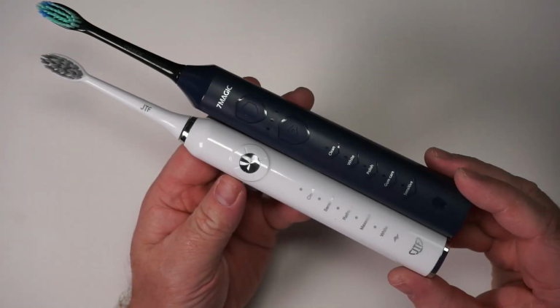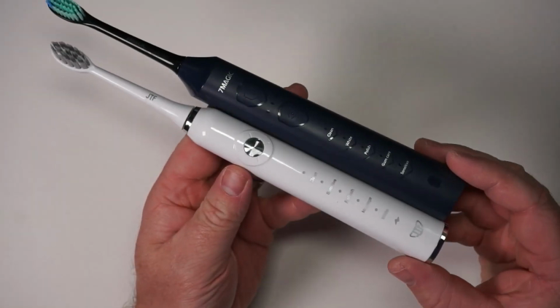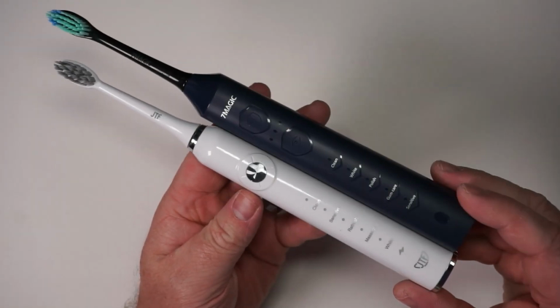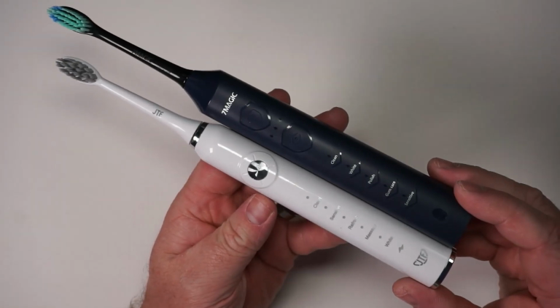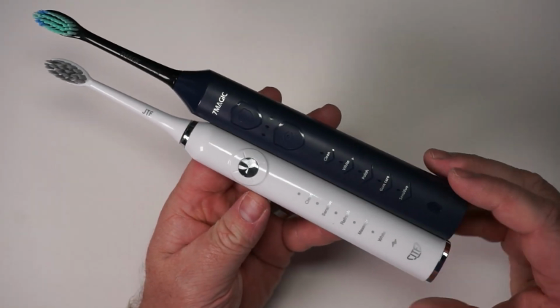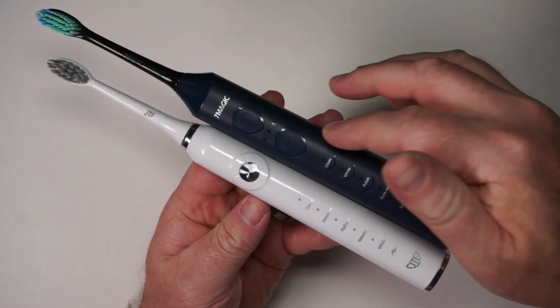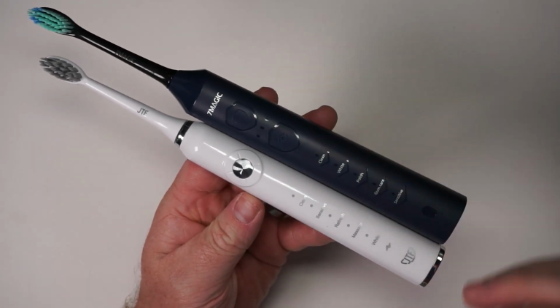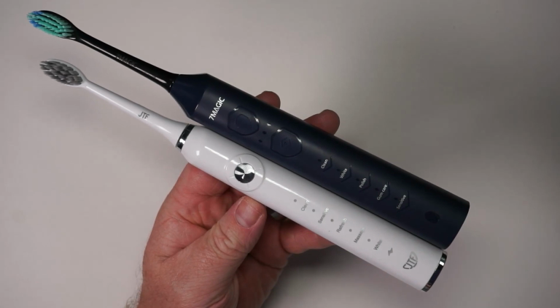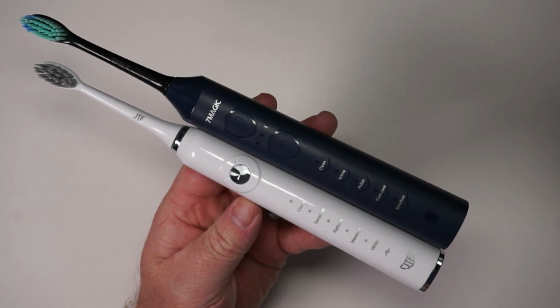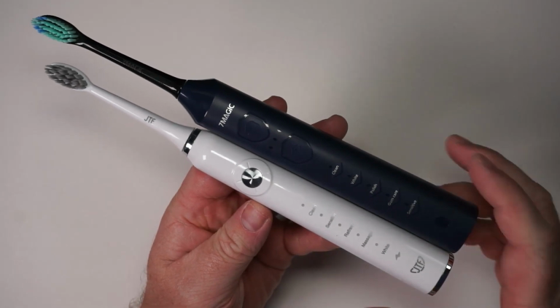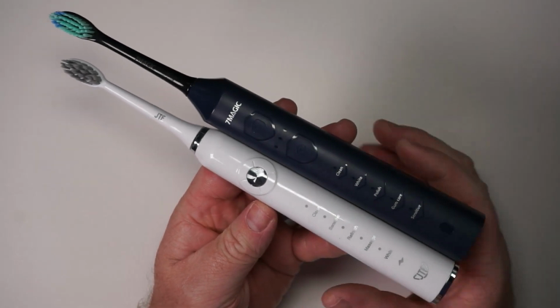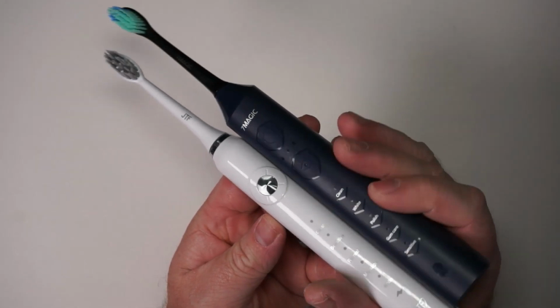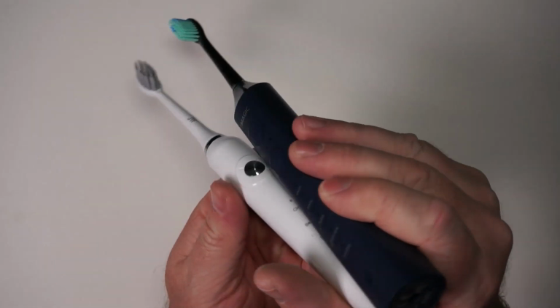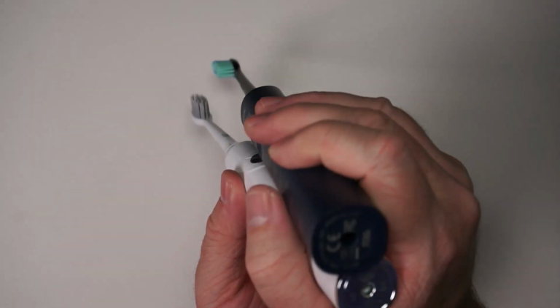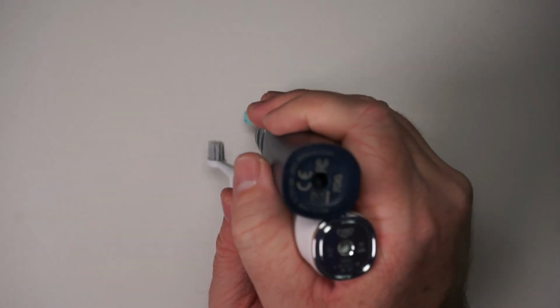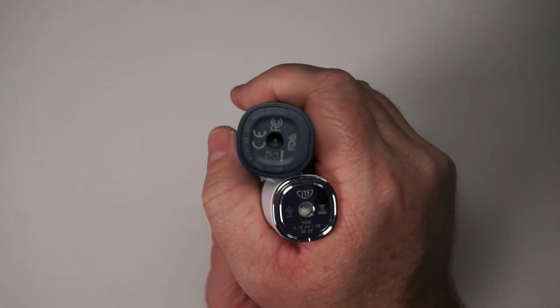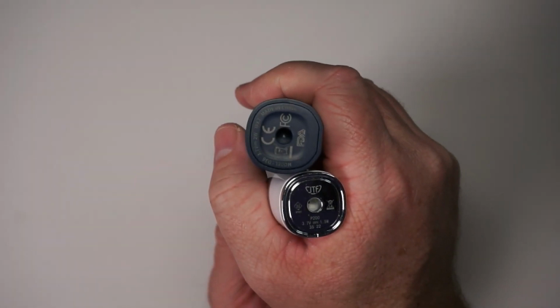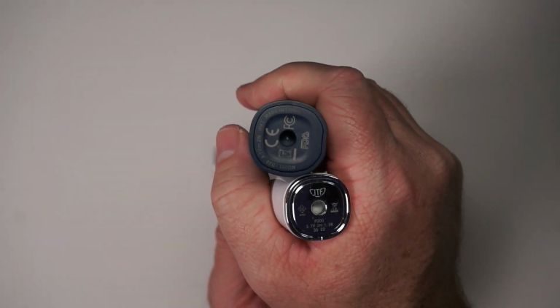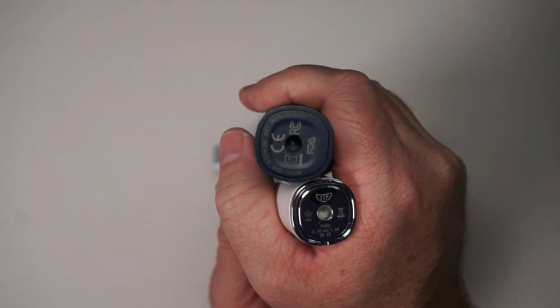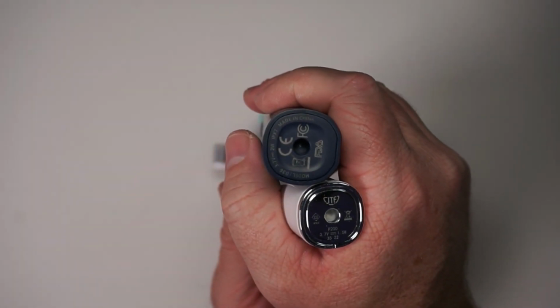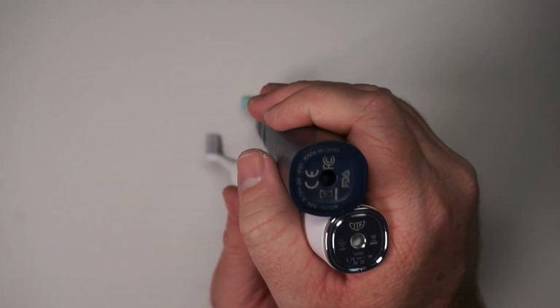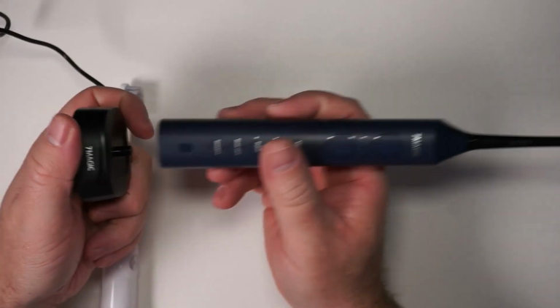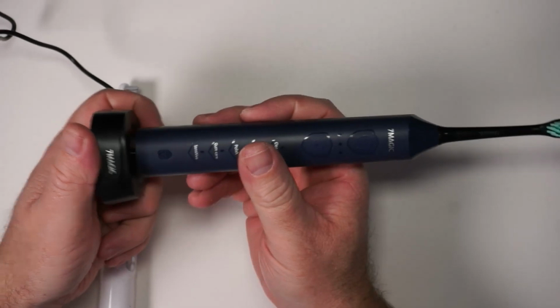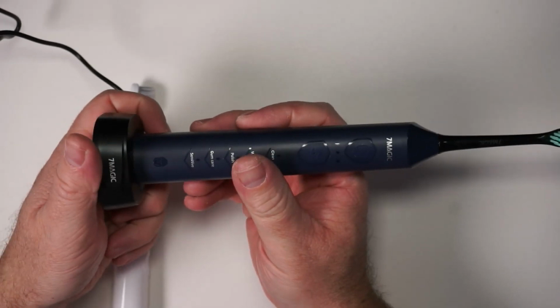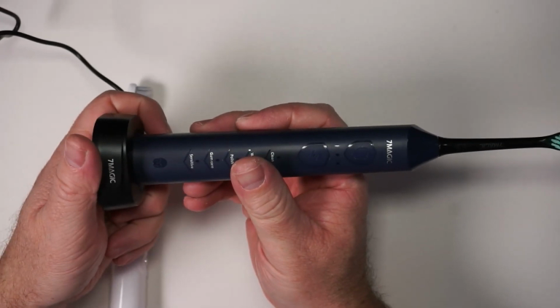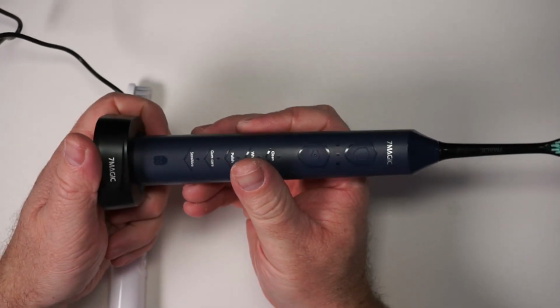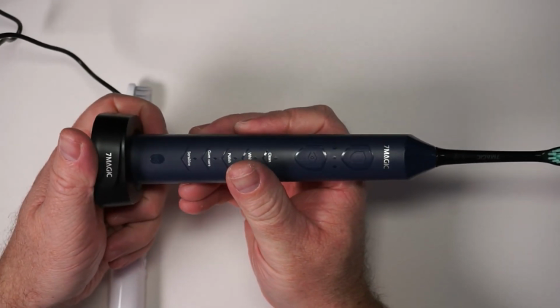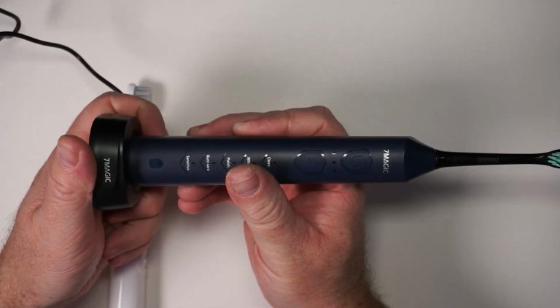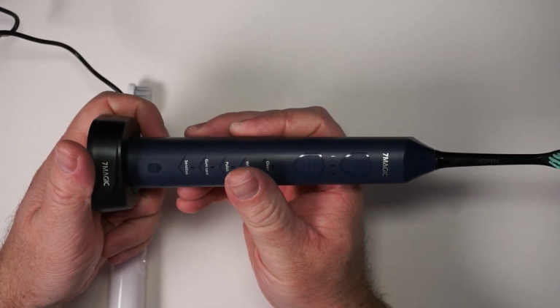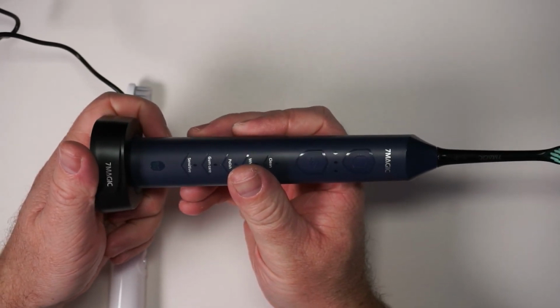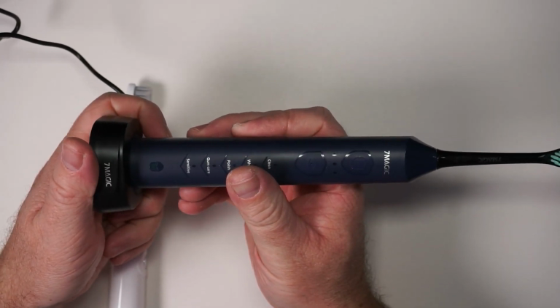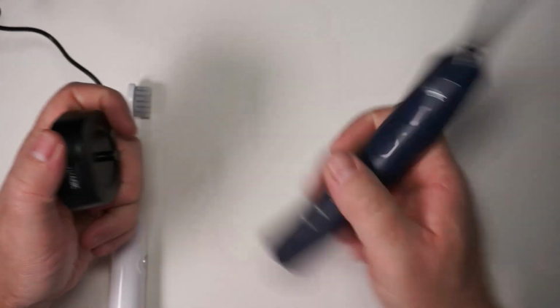They're pretty similar in size, though the 7Magic is just slightly bigger. They both have a similar charging dock — a wireless charging dock that plugs in via USB-C.